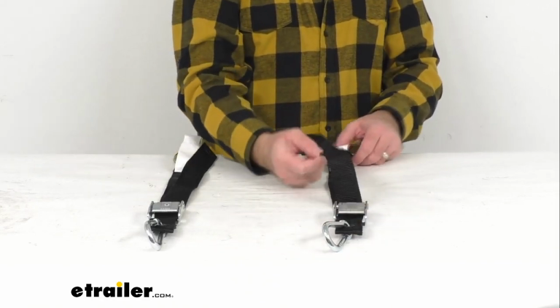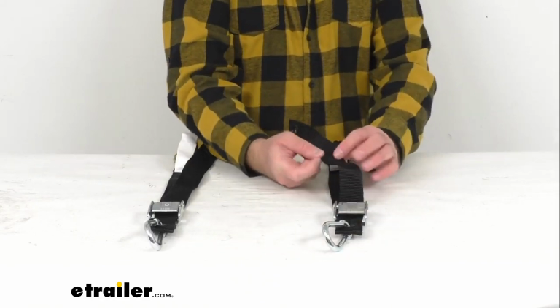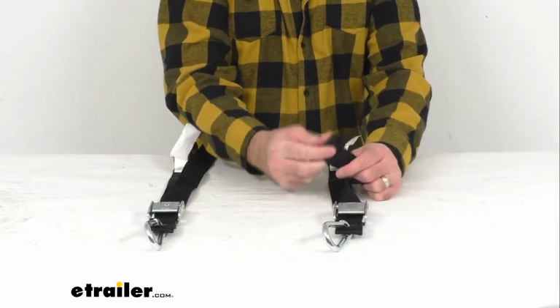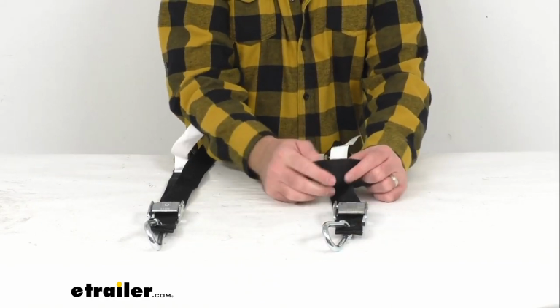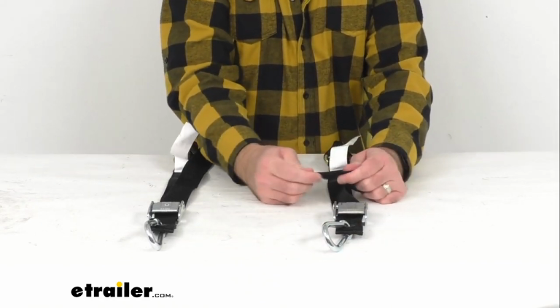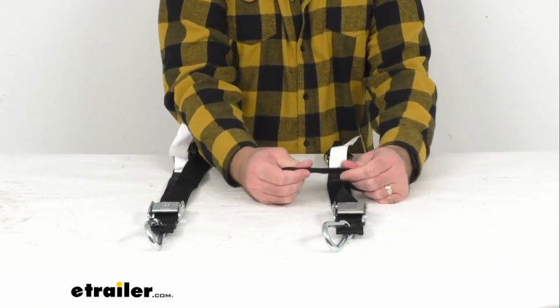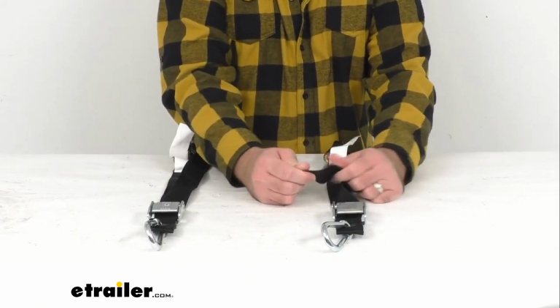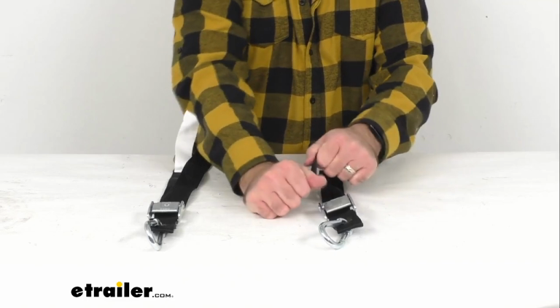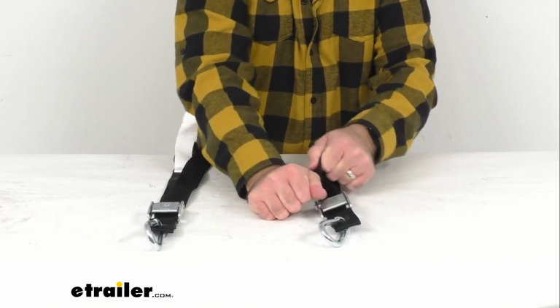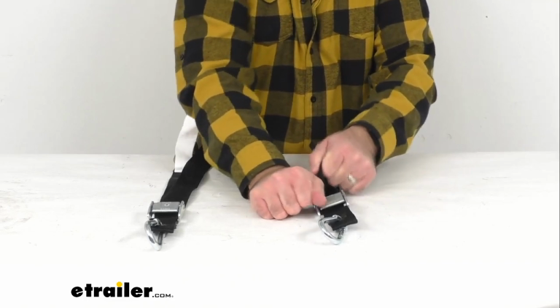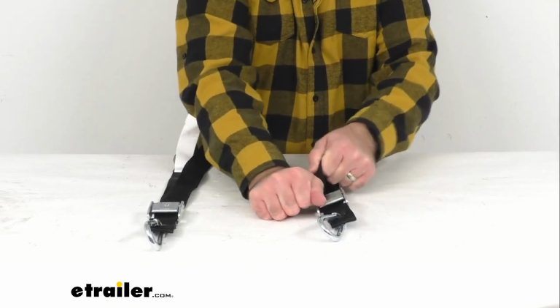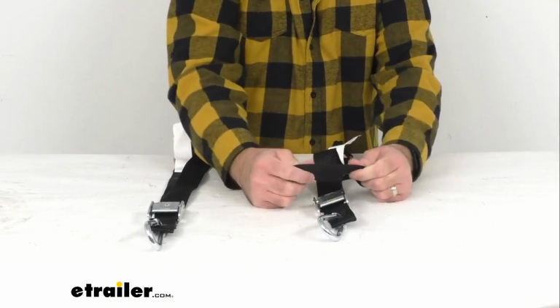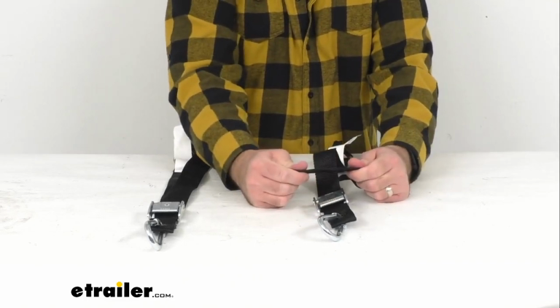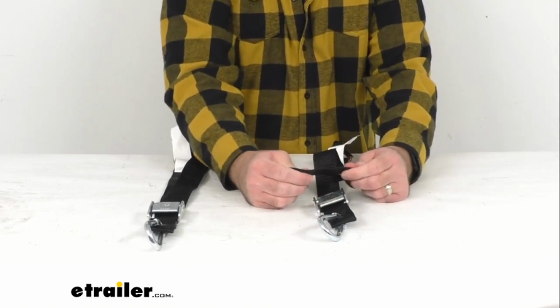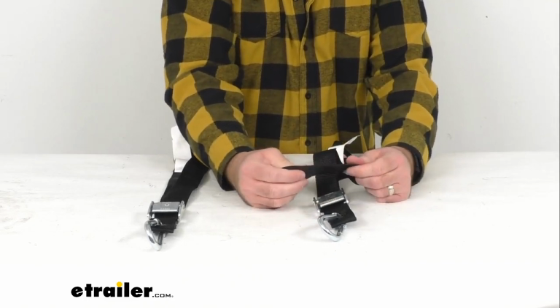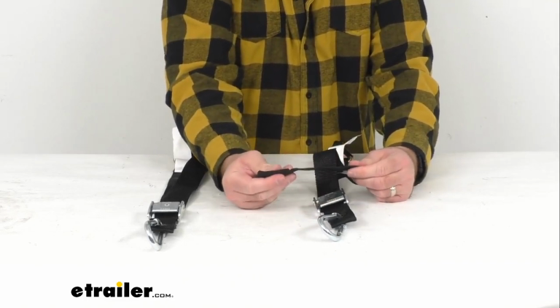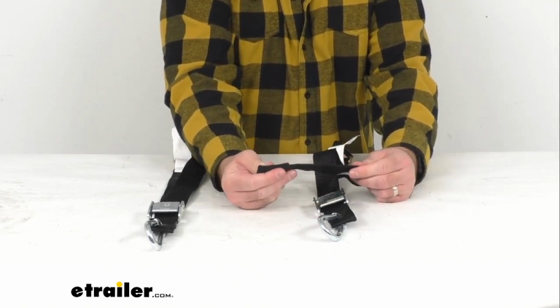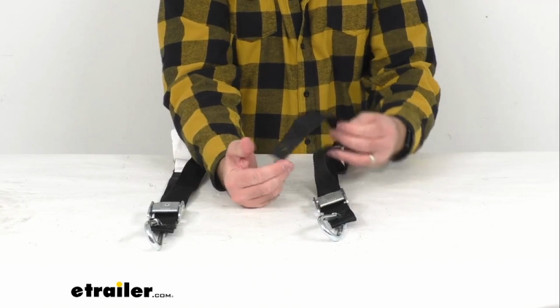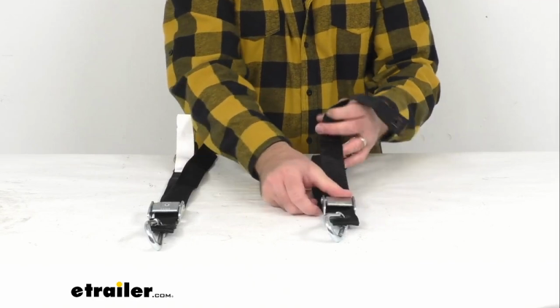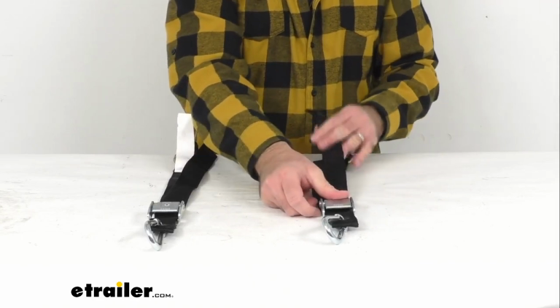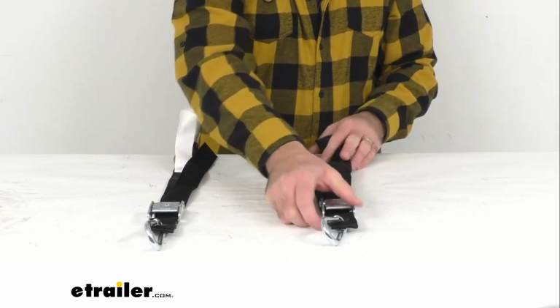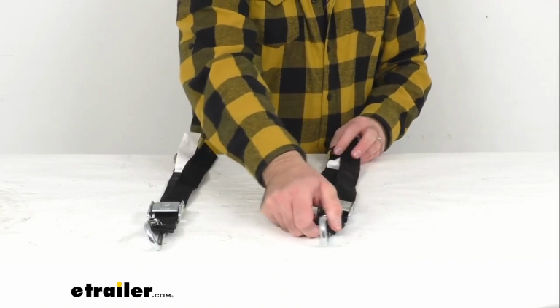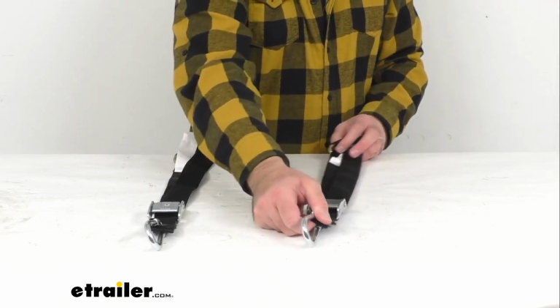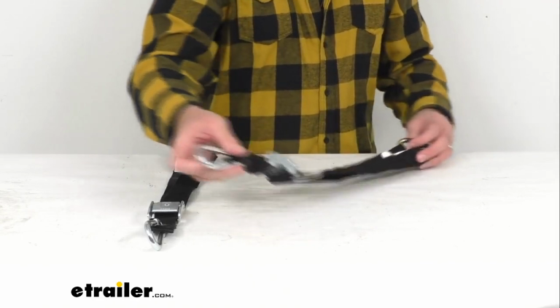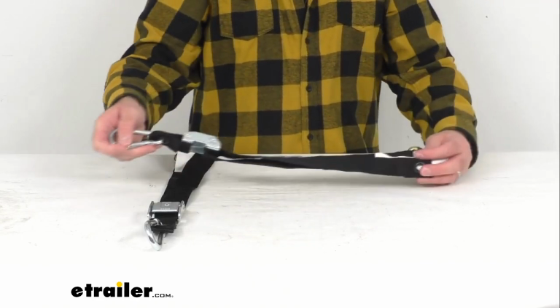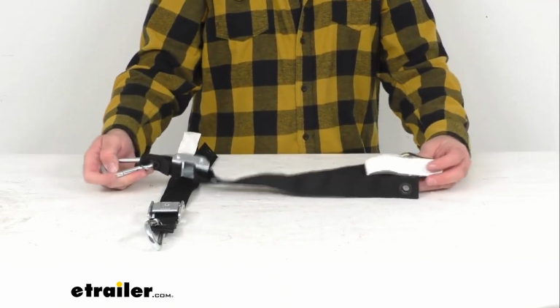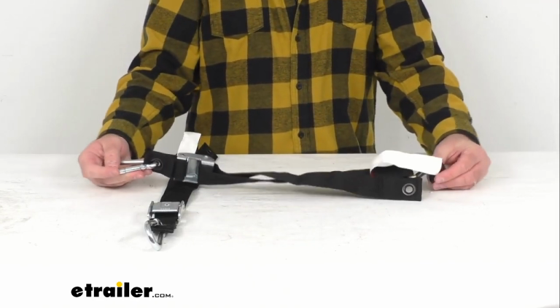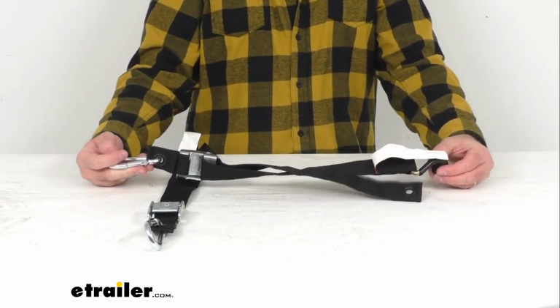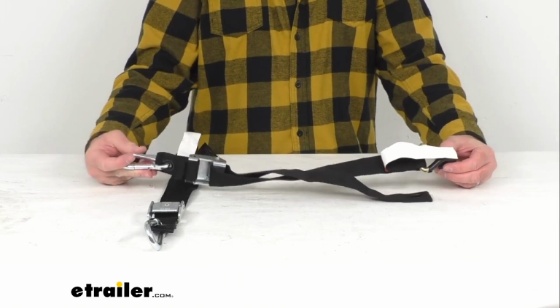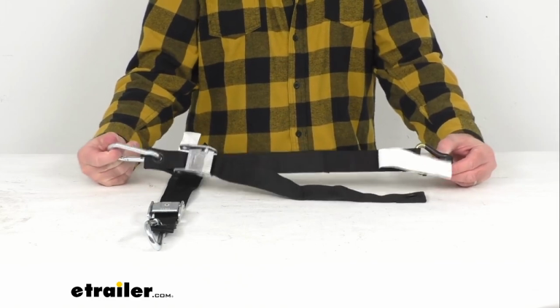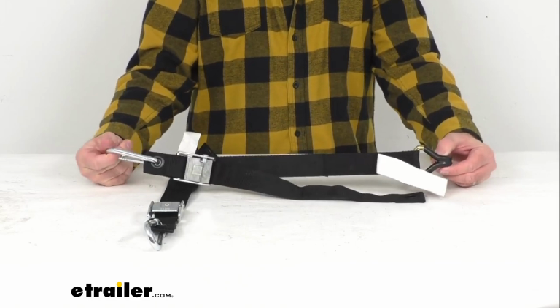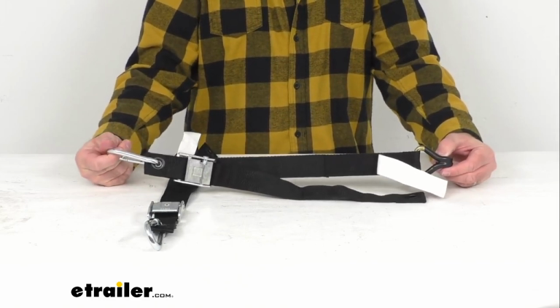The webbing is durable and weather resistant, so they're very strong and very durable and I think they're going to be very long lasting. The maximum overall length of these straps is going to be 34 inches long and they are an inch and a half wide.